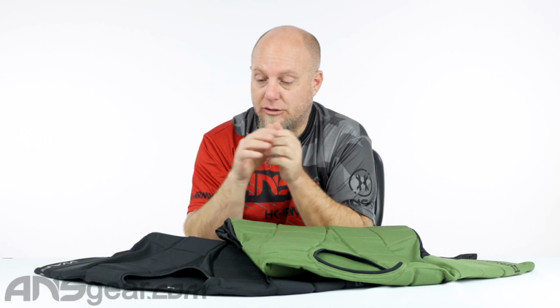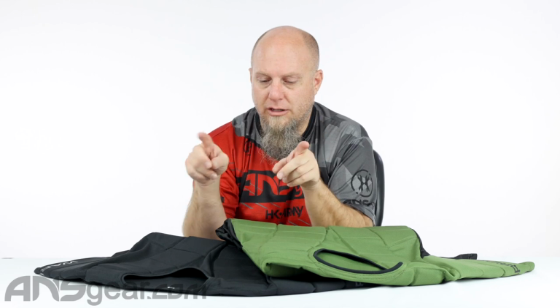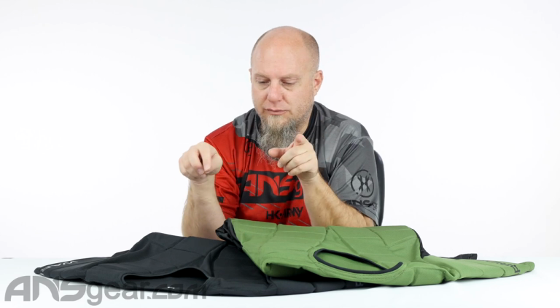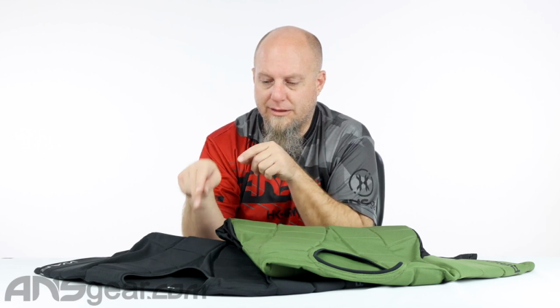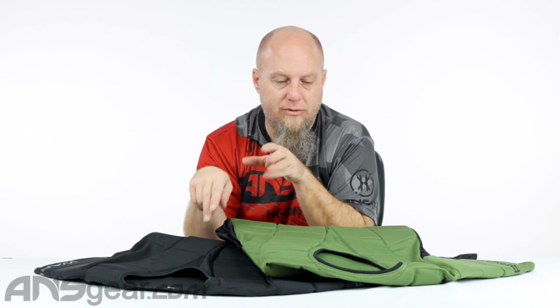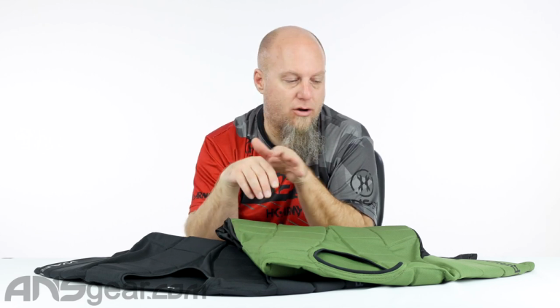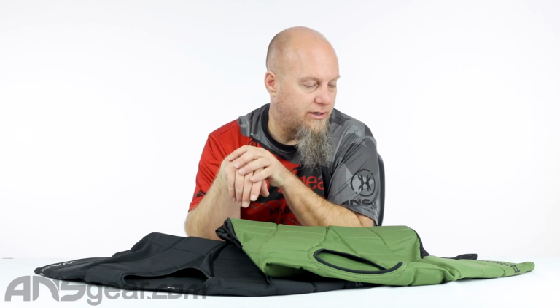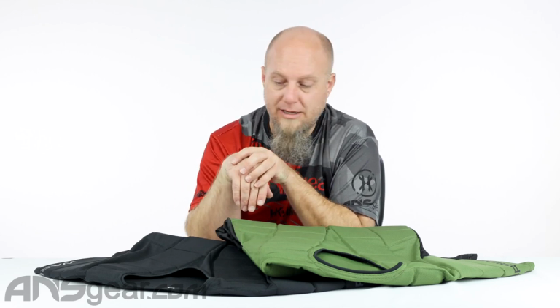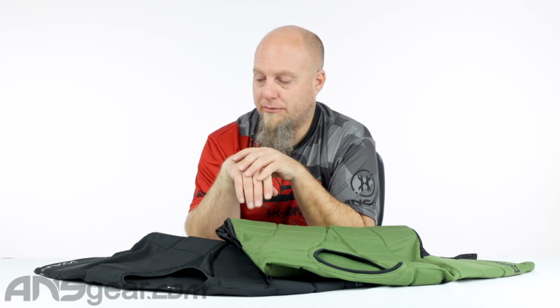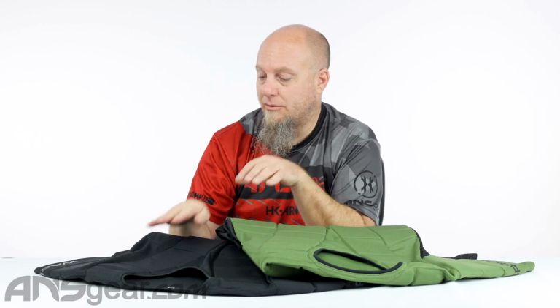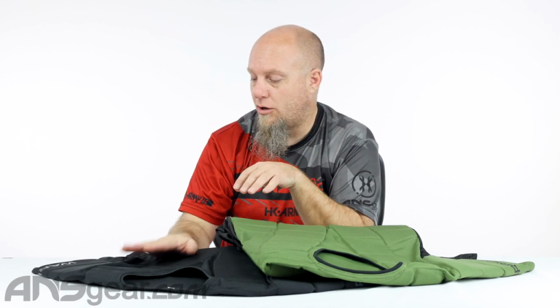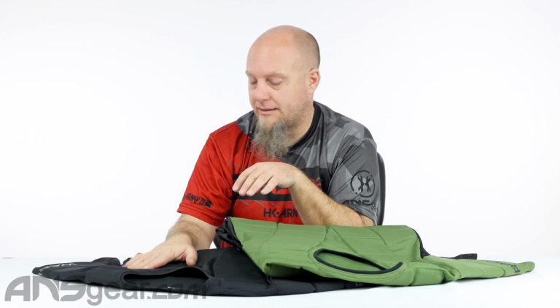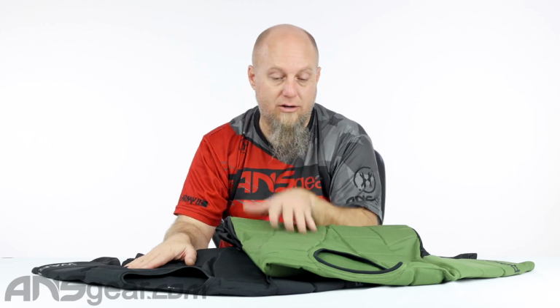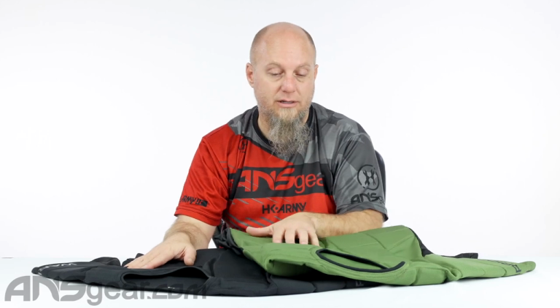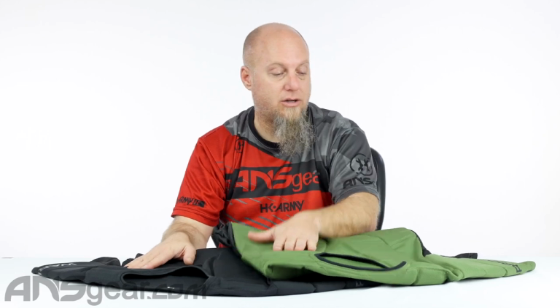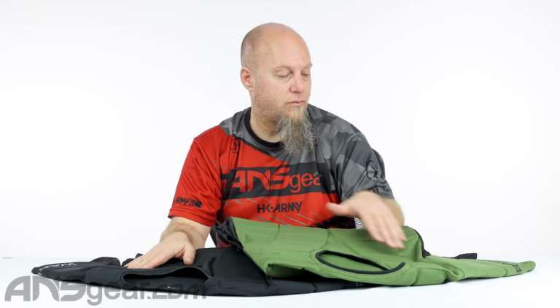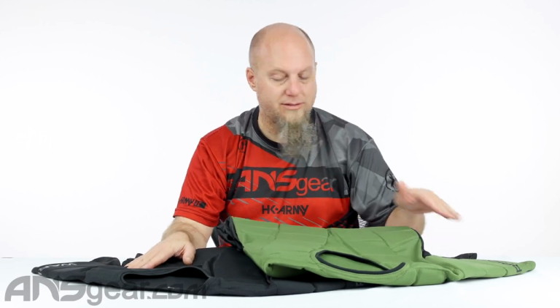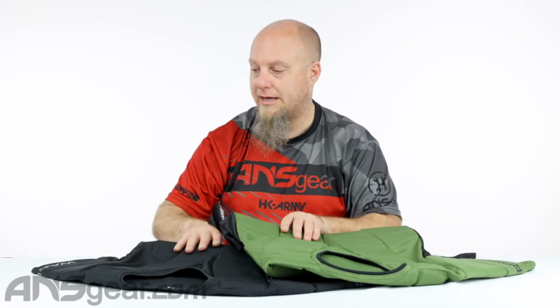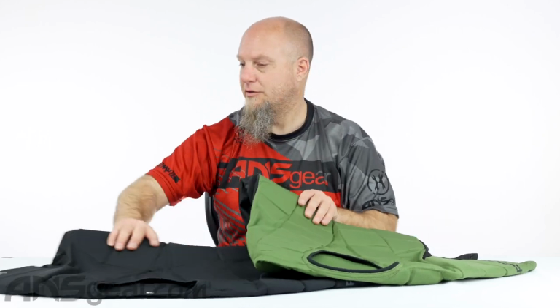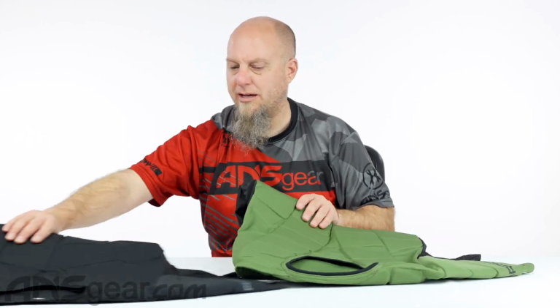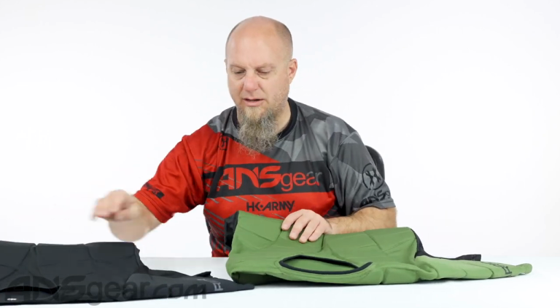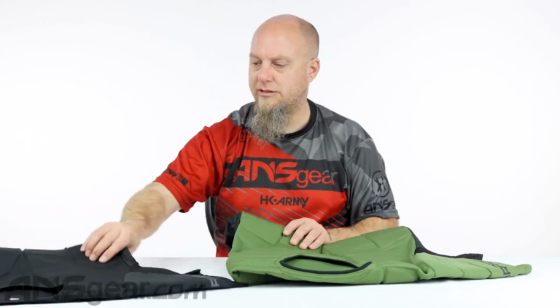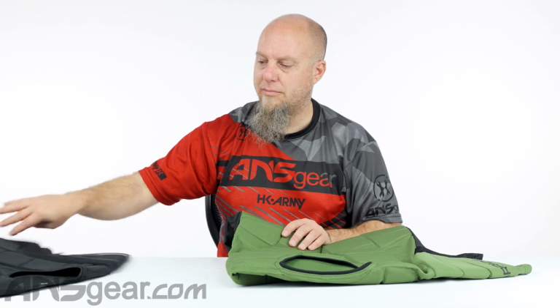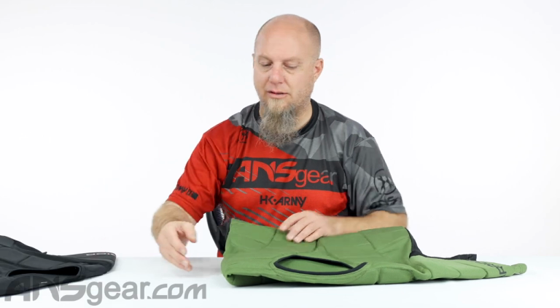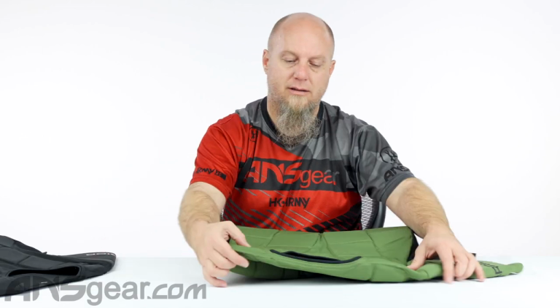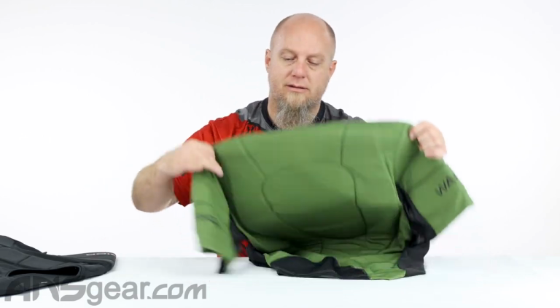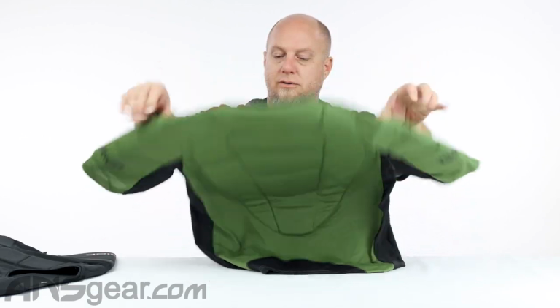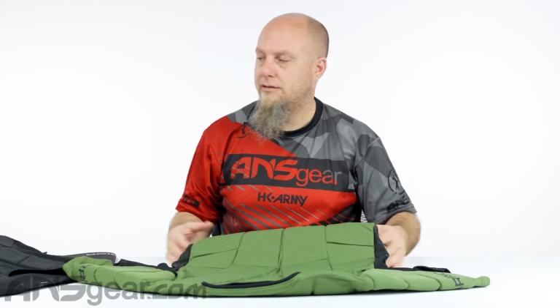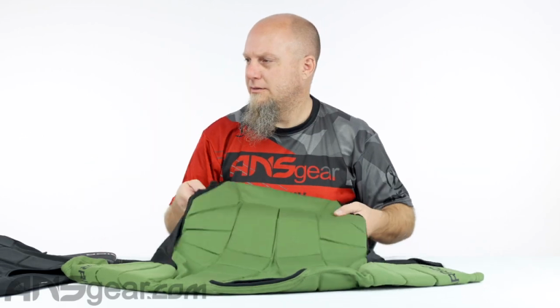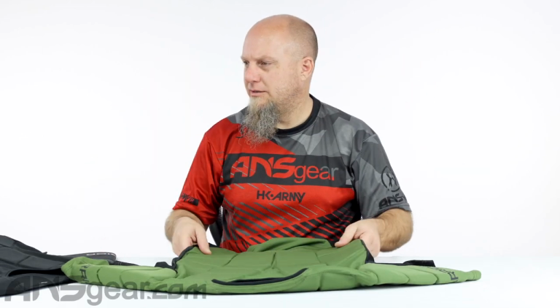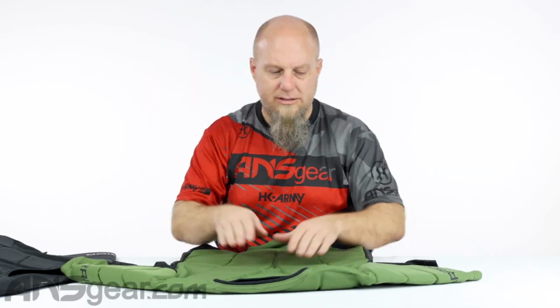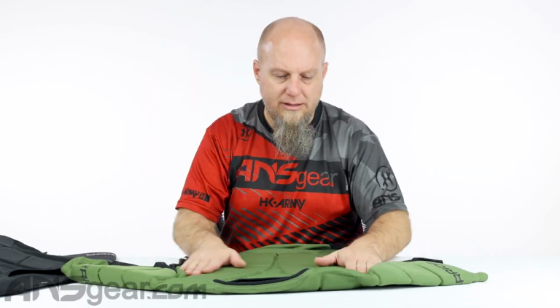There are two colors to choose from. I've got the black one and the olive one up on the table. The black one is all black, and the olive one is olive with some black striping and piping on there. Let's move the black one out of the way — the olive one is a little bit easier to see.